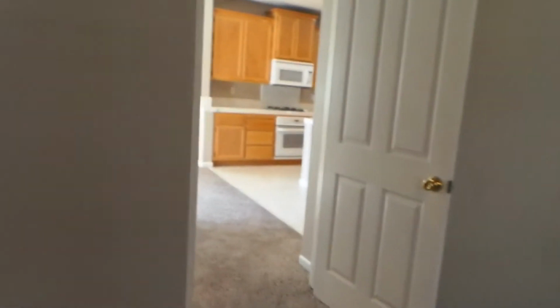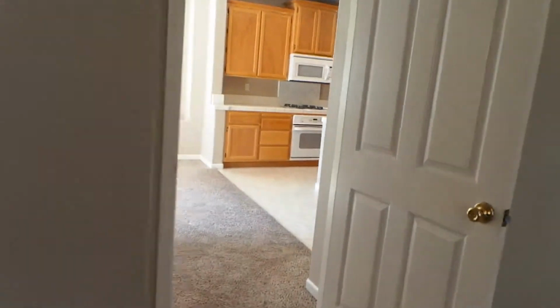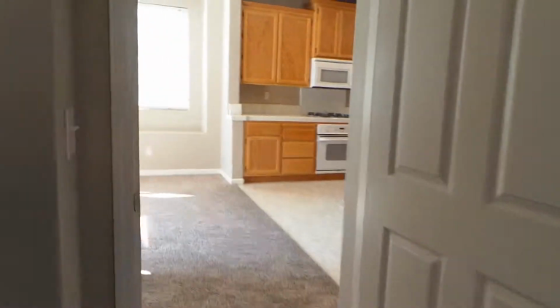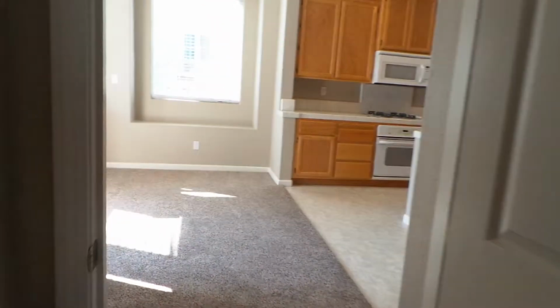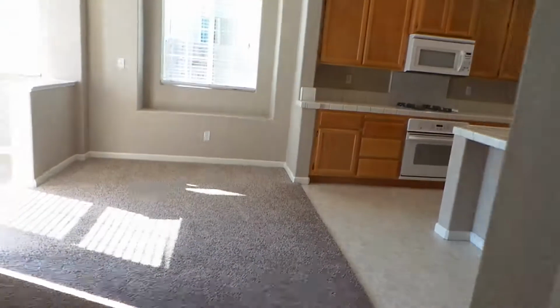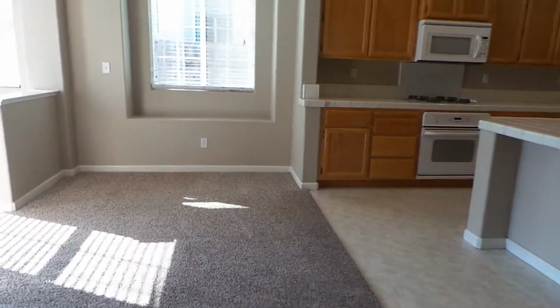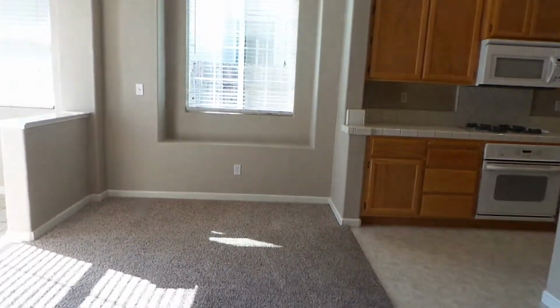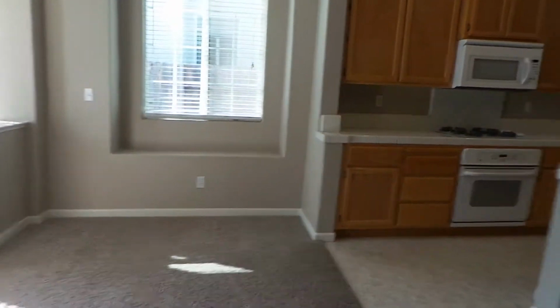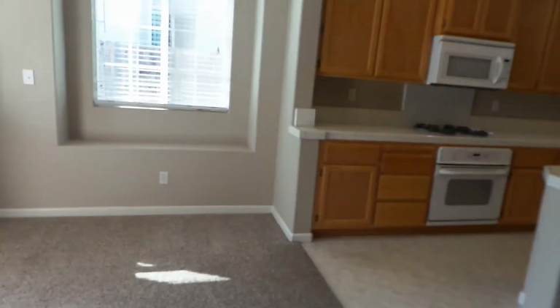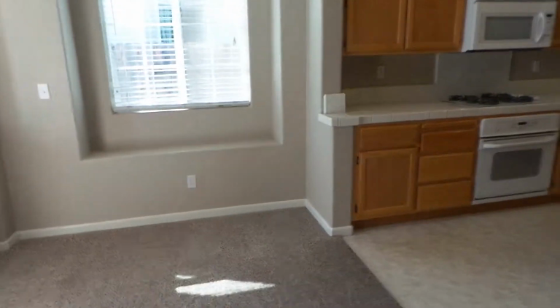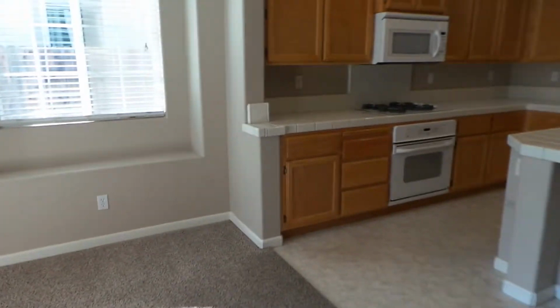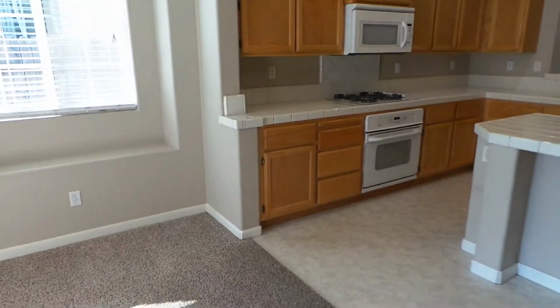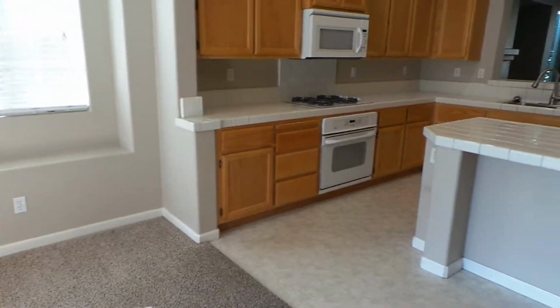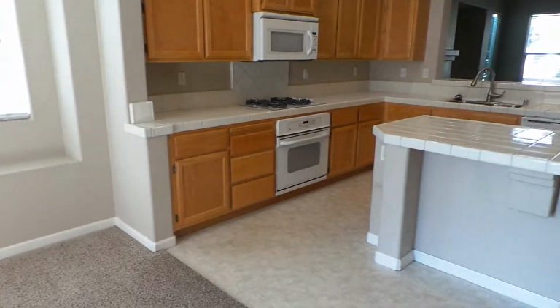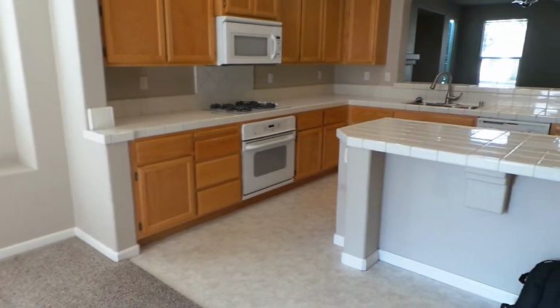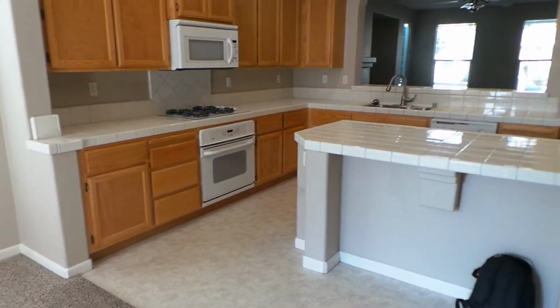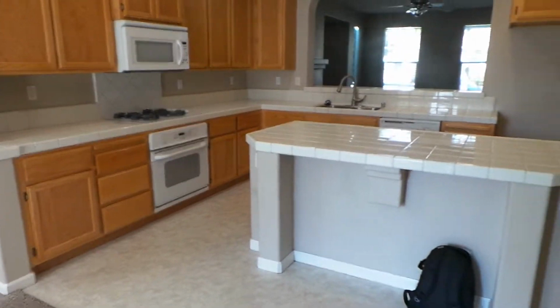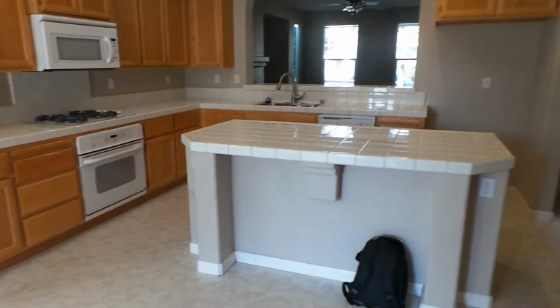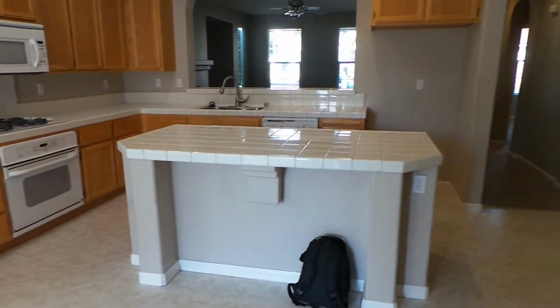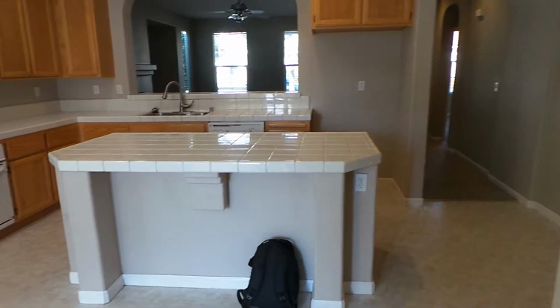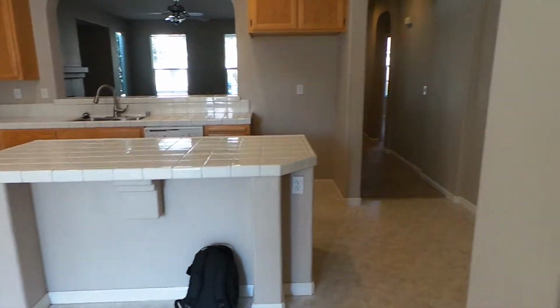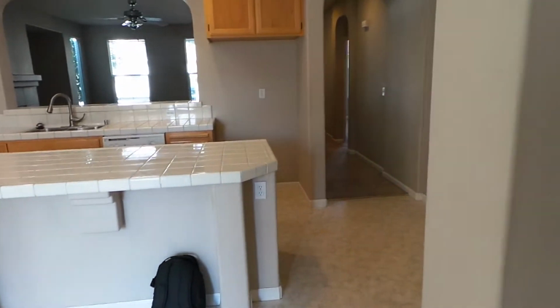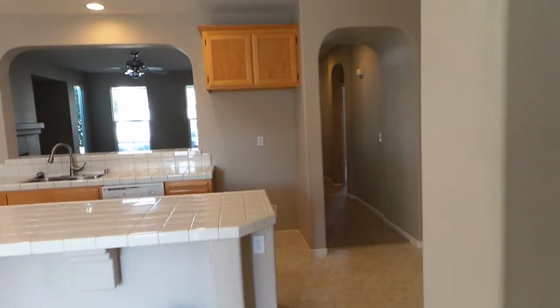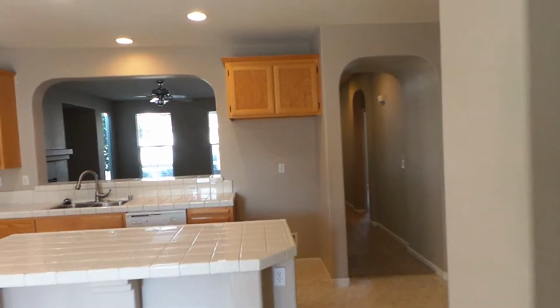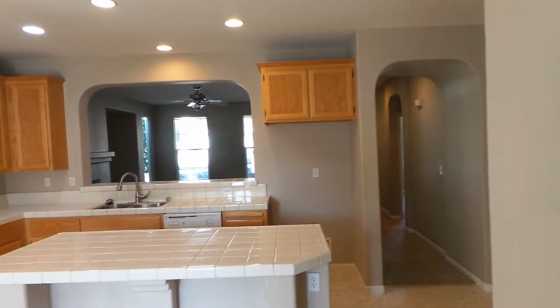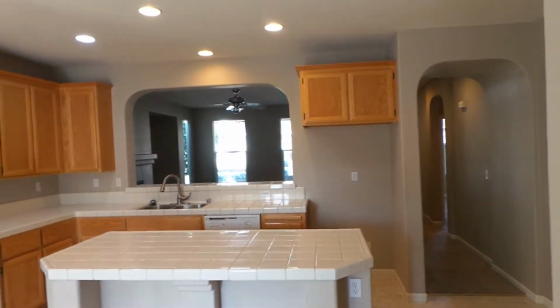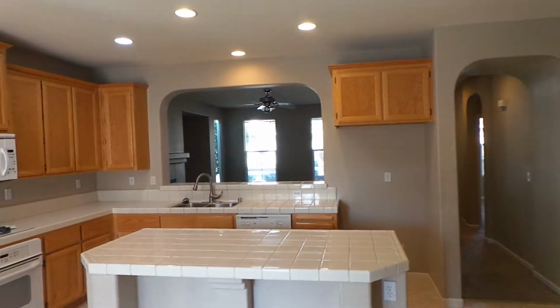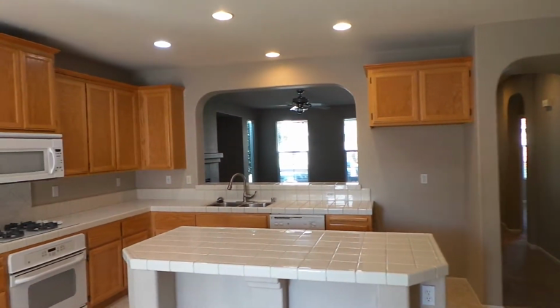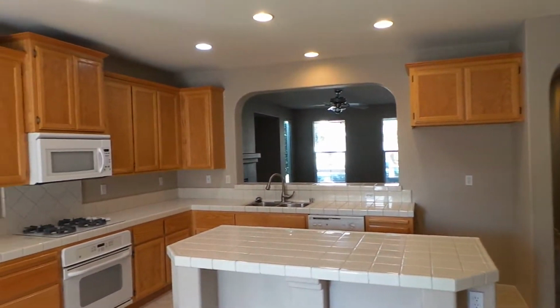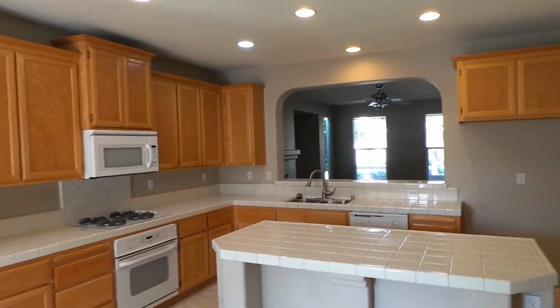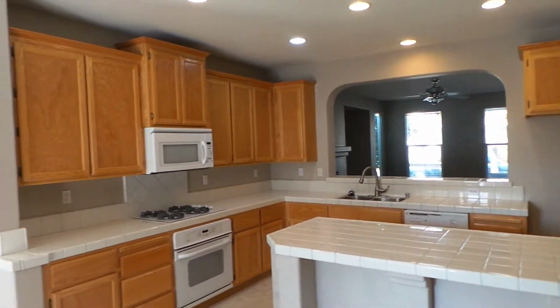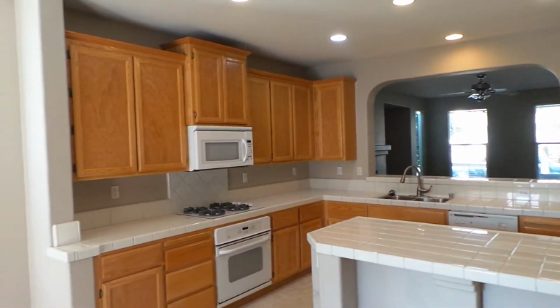This brings us to our kitchen — big bright kitchen, with a pretty arch that goes out into the front living room.